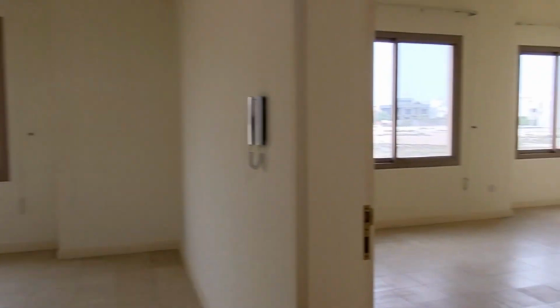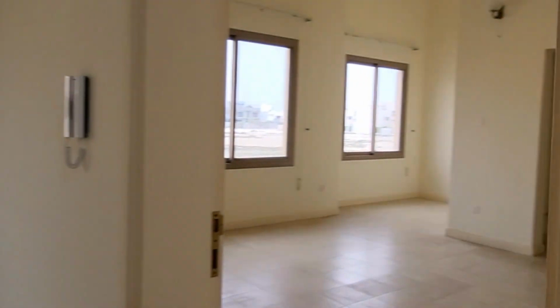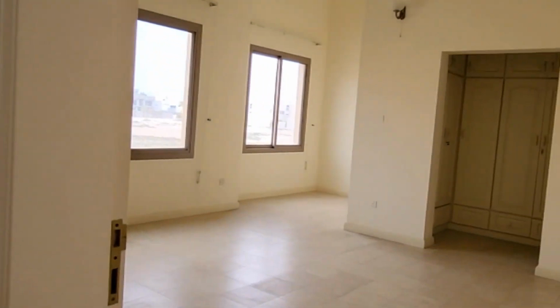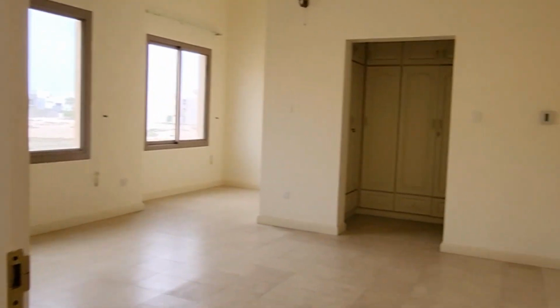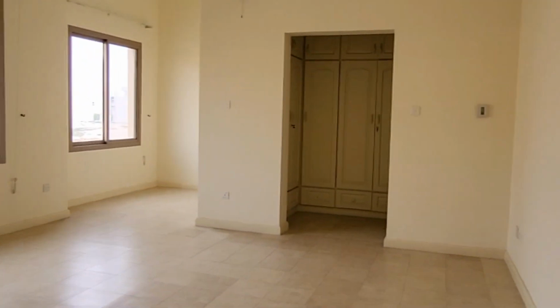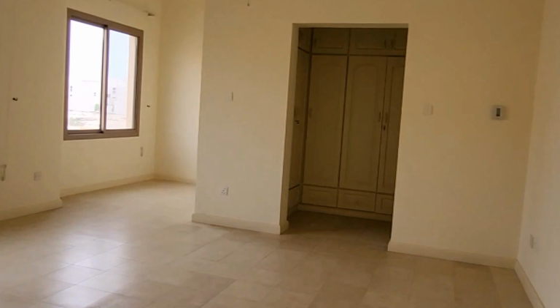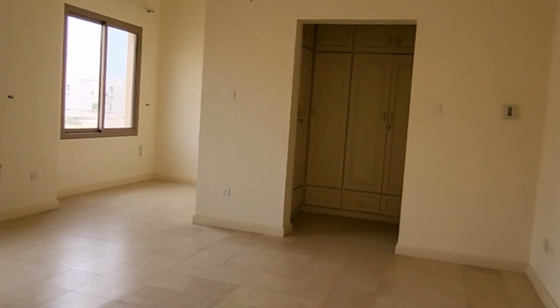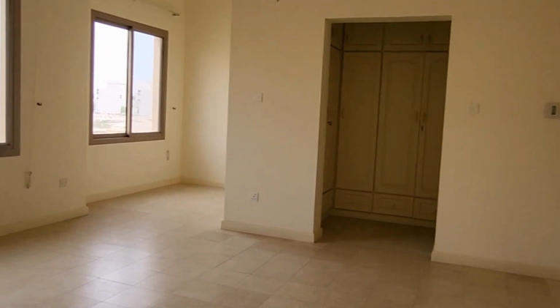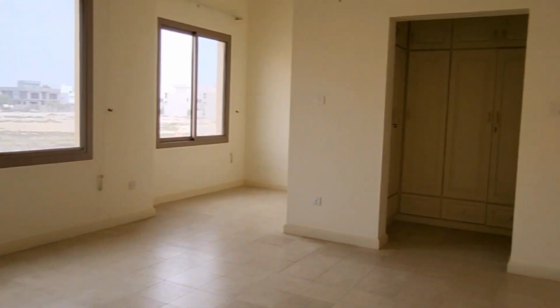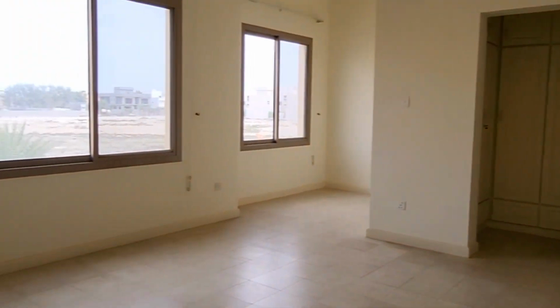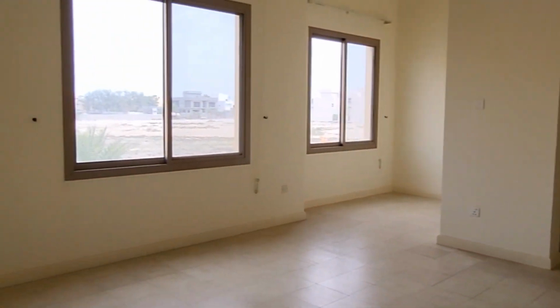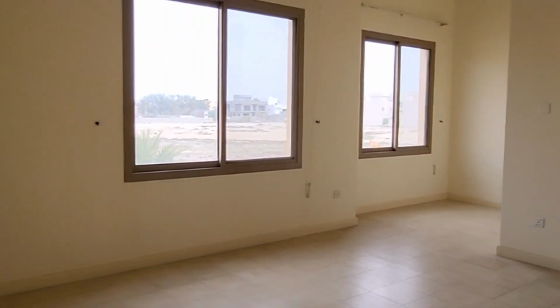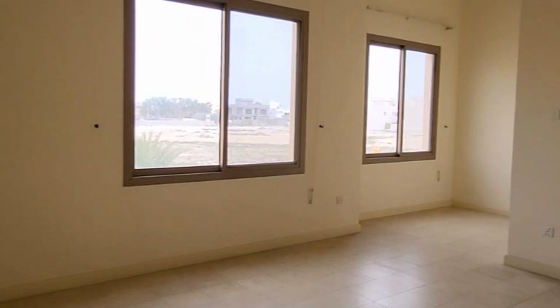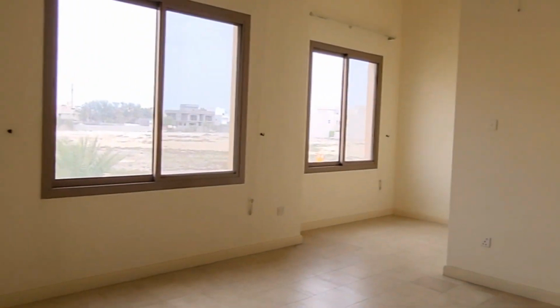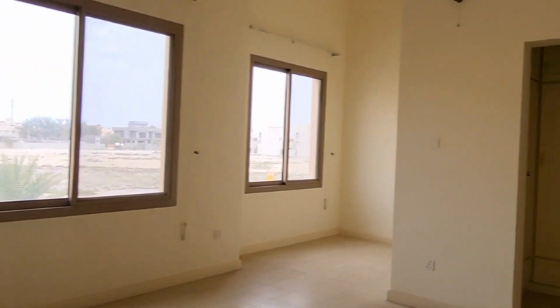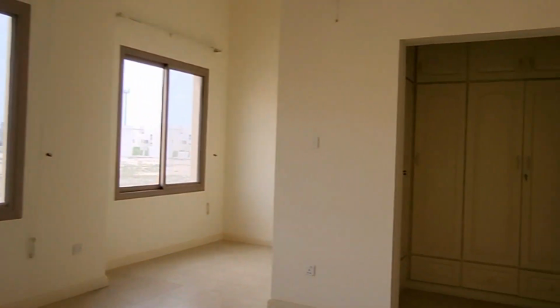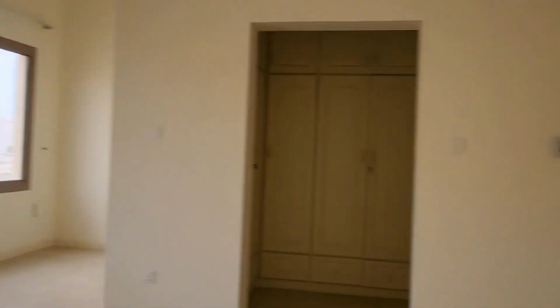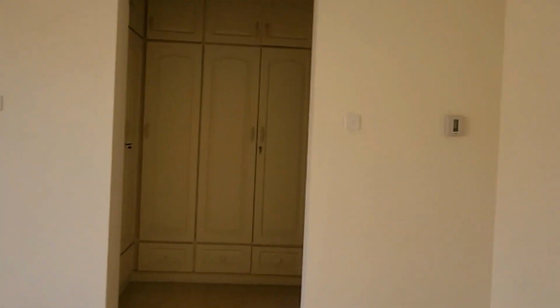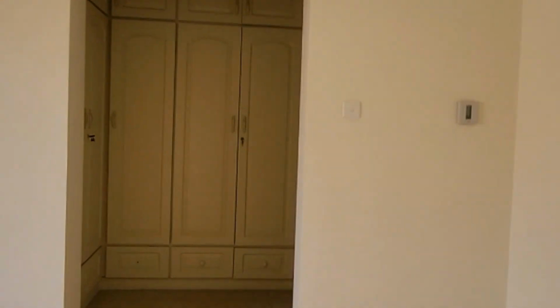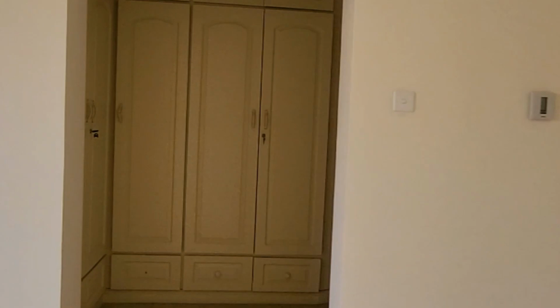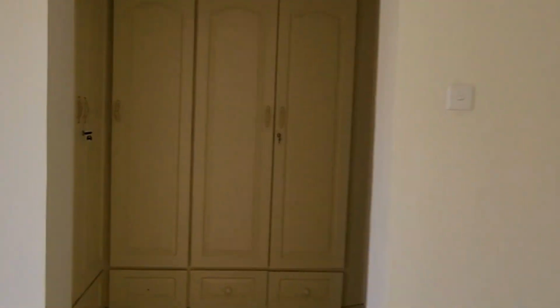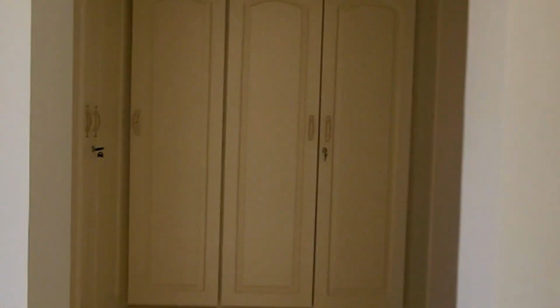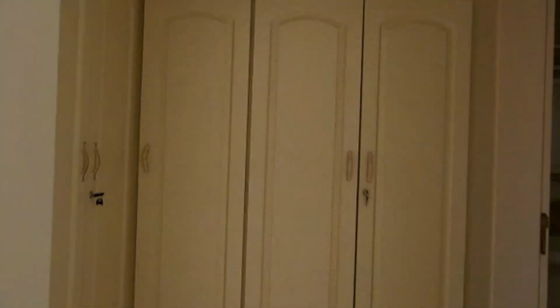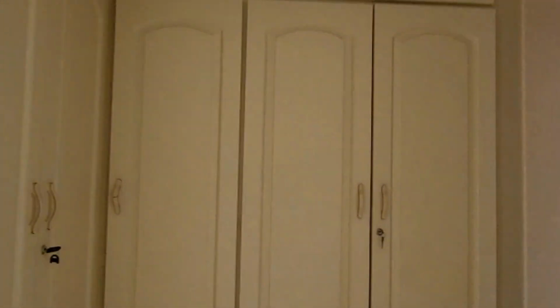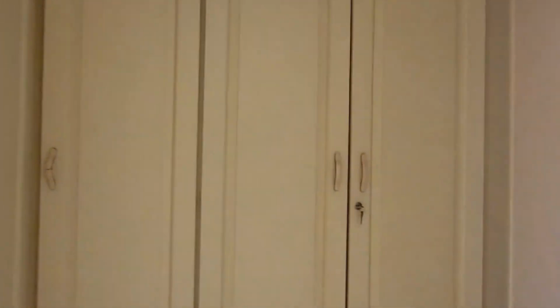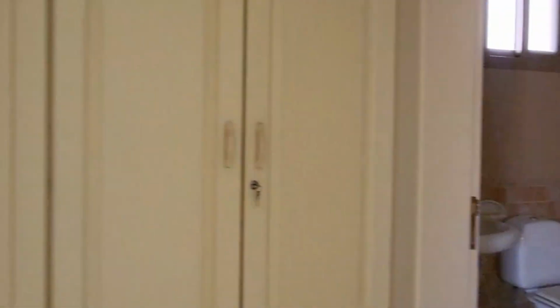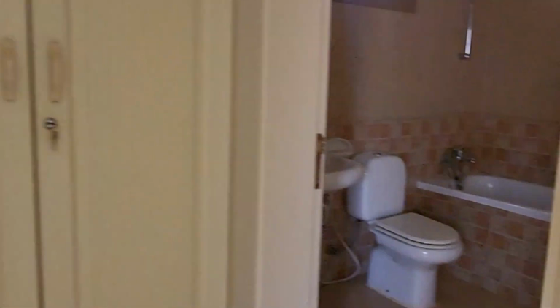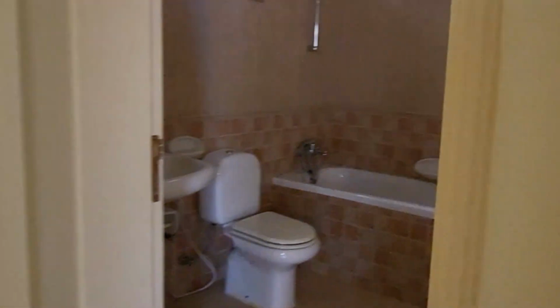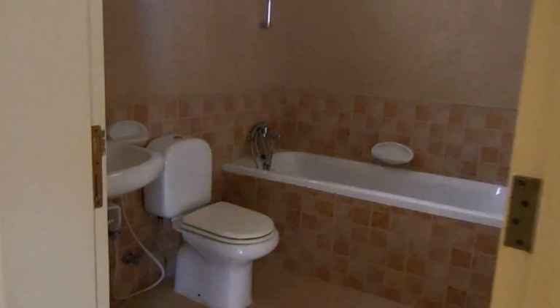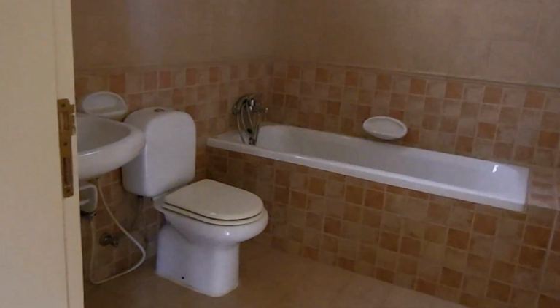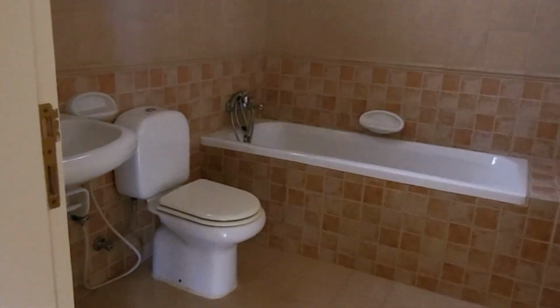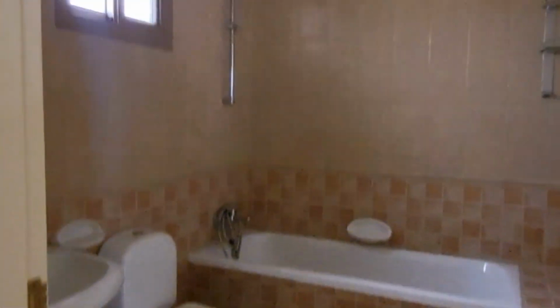This is the main master bedroom, fully bright, with a dressing area and an attached bathroom with a bath tub.